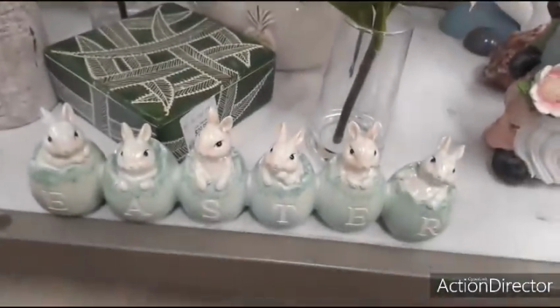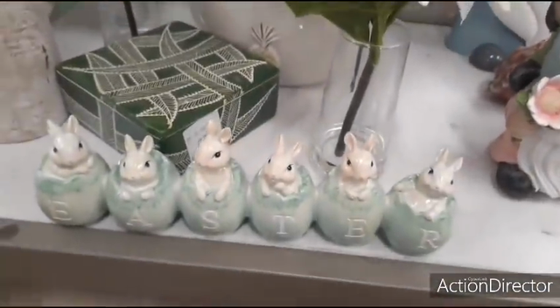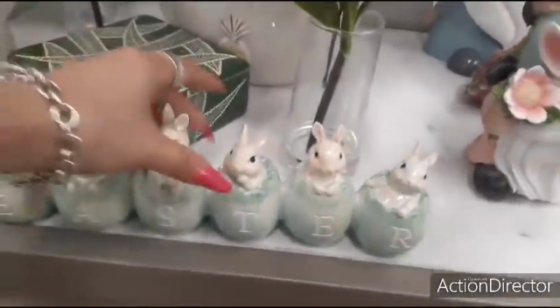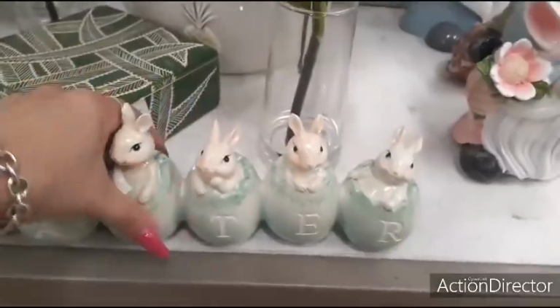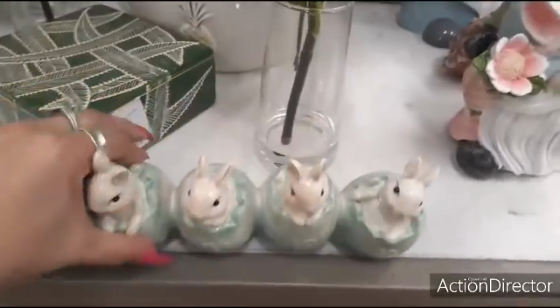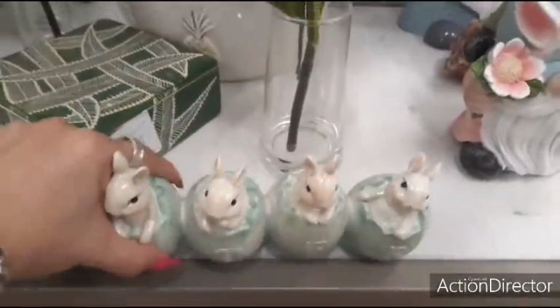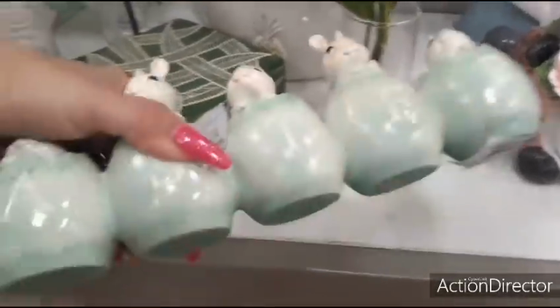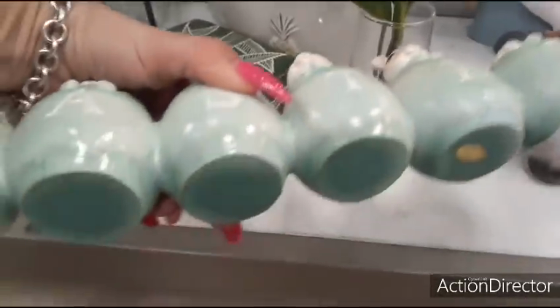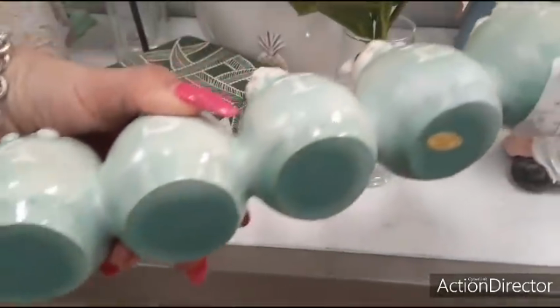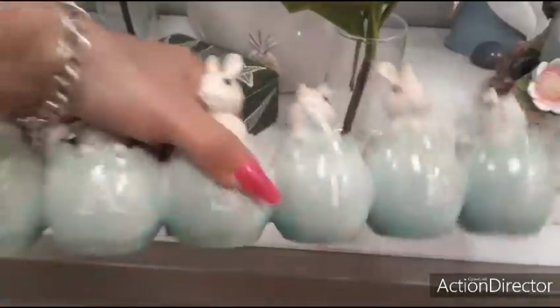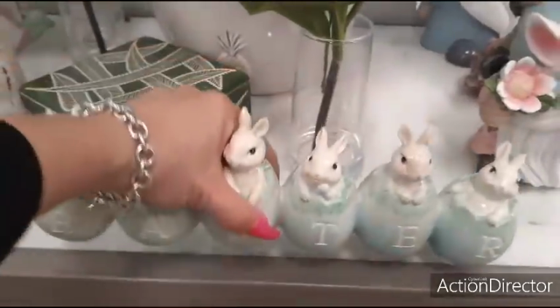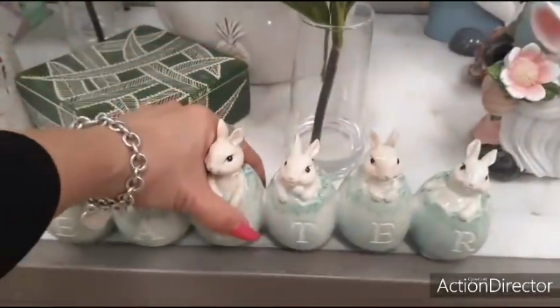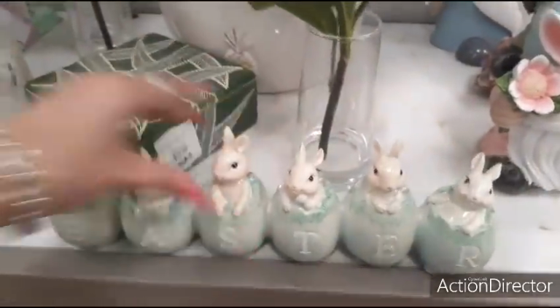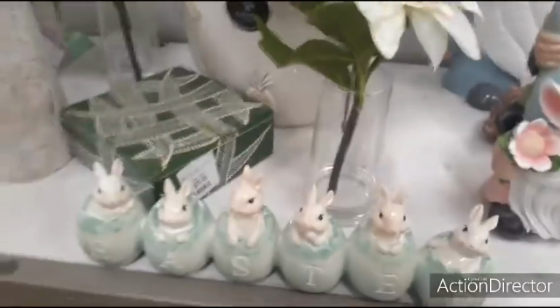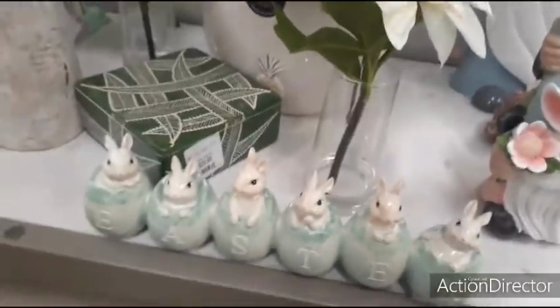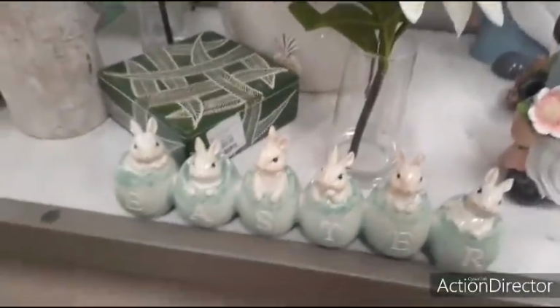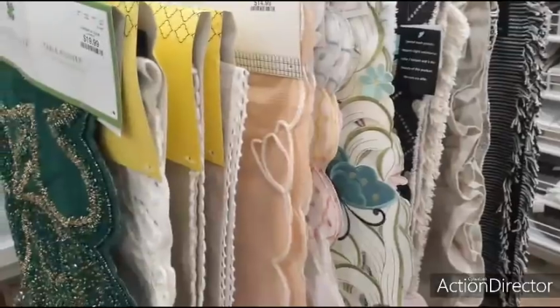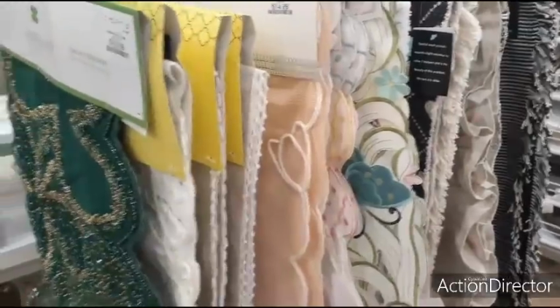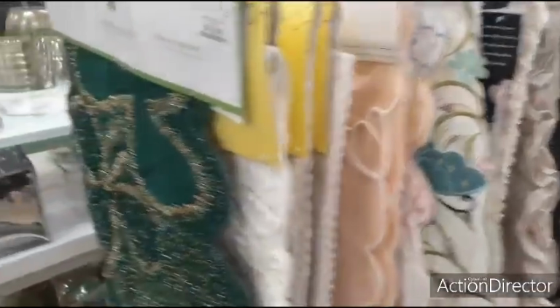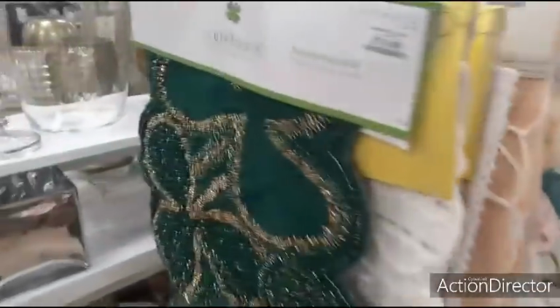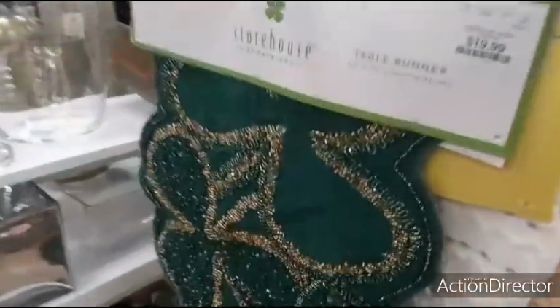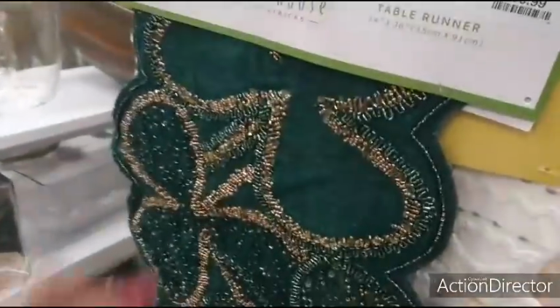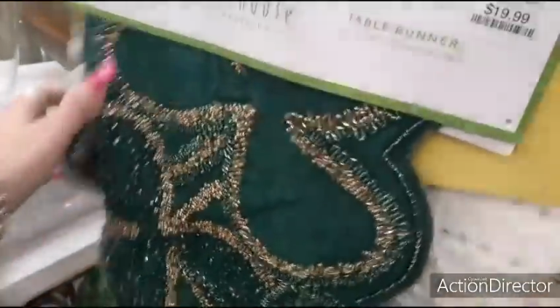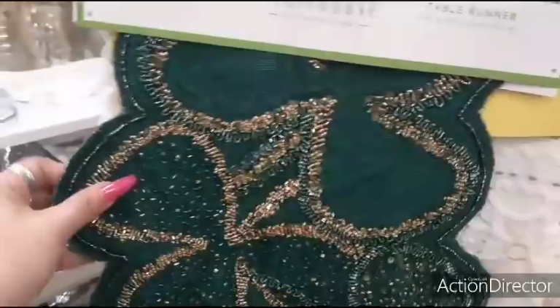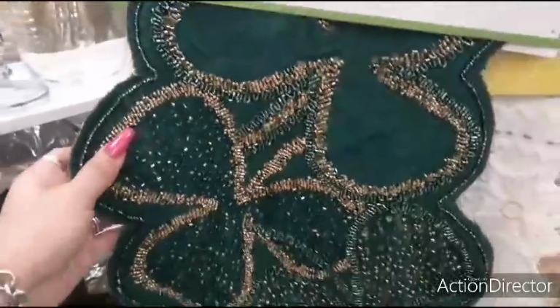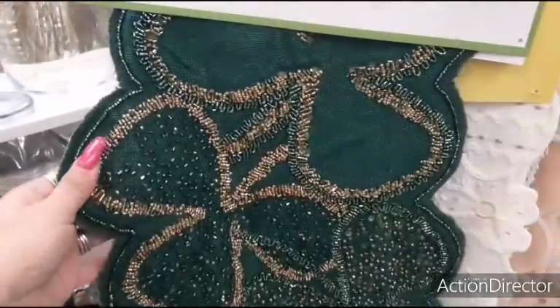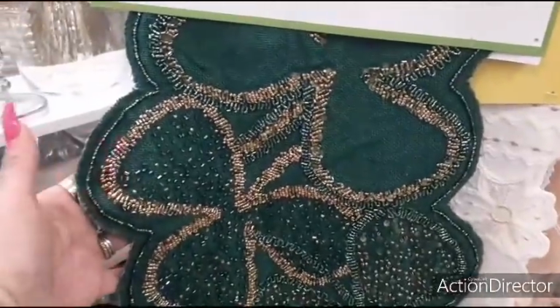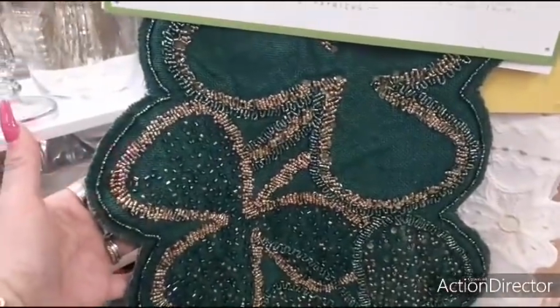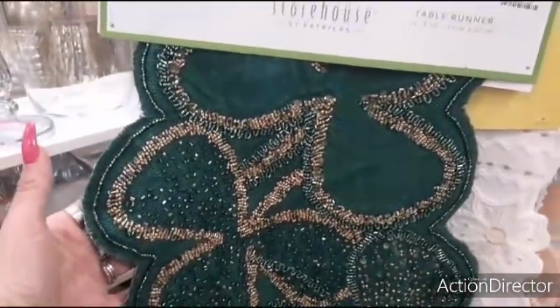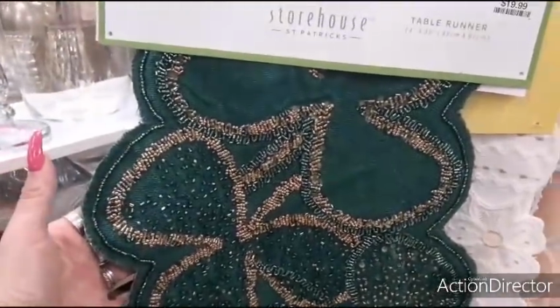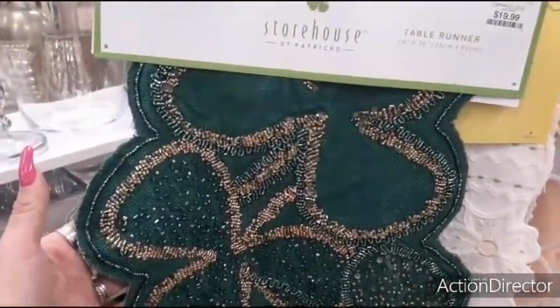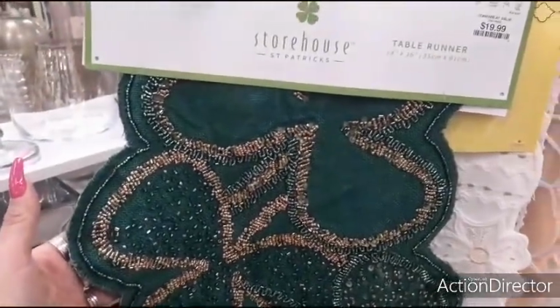I like this — how much is this? $12.99. It's heavy. Let's take a look at this St. Patrick's Day runner for $19.99. You have the gold and the green and the beading — it's 14 by 36.